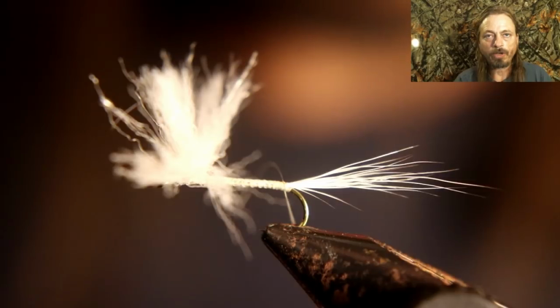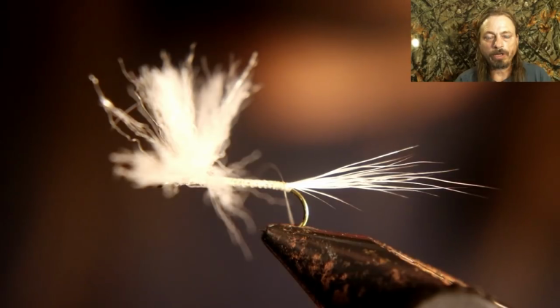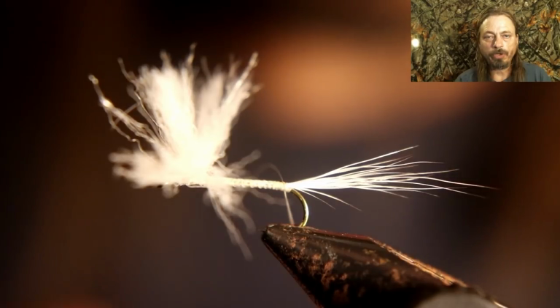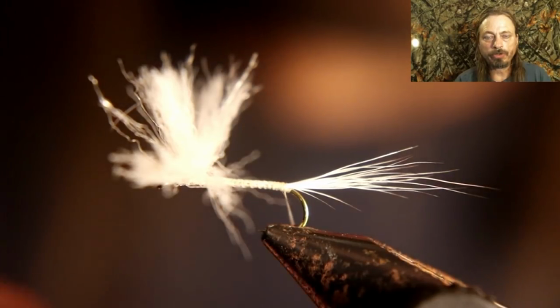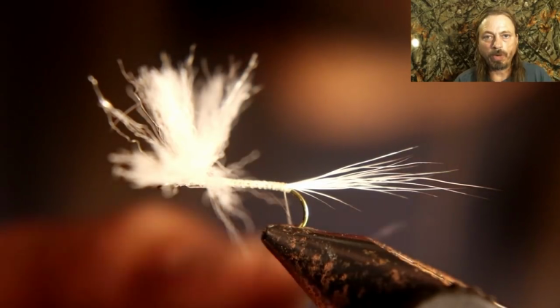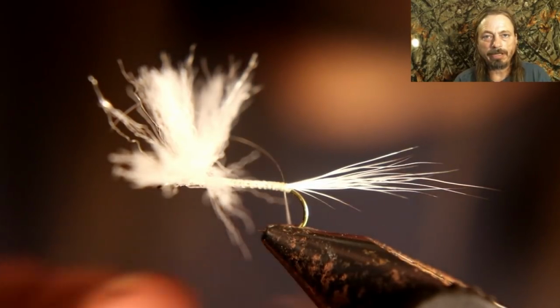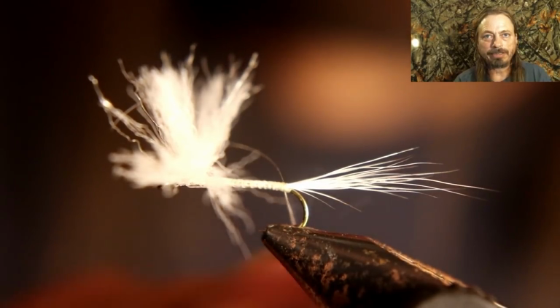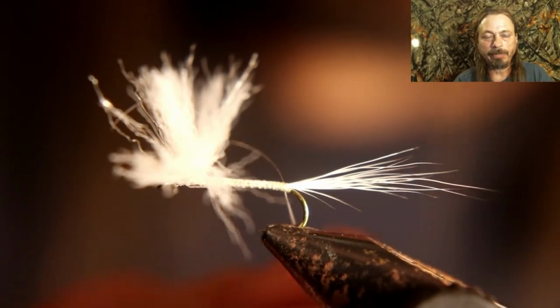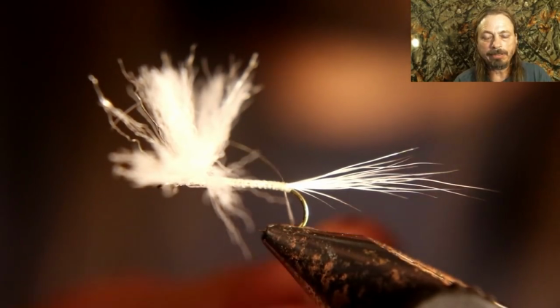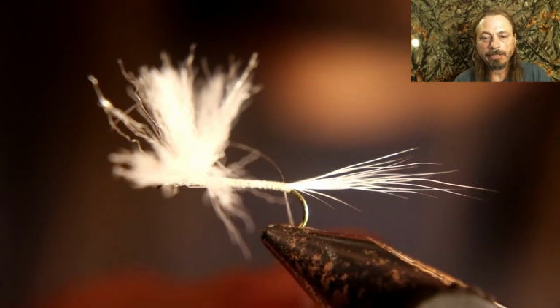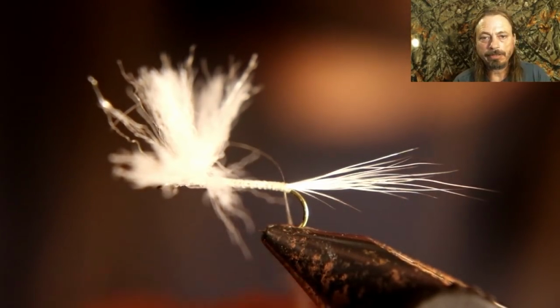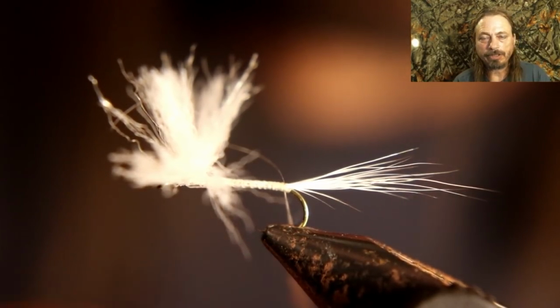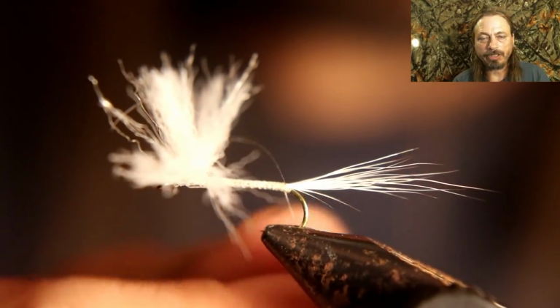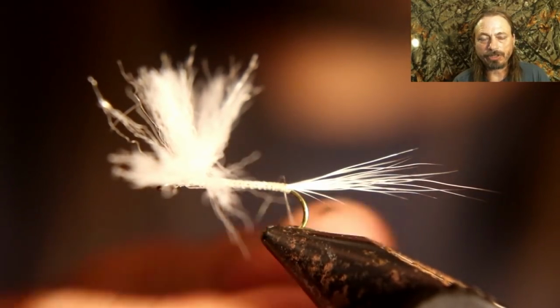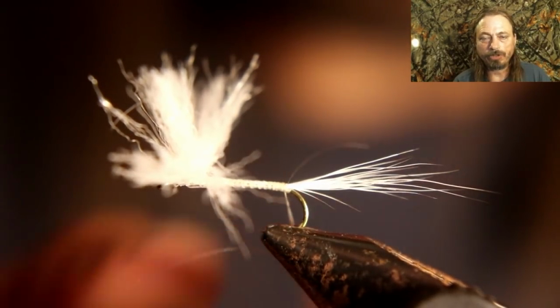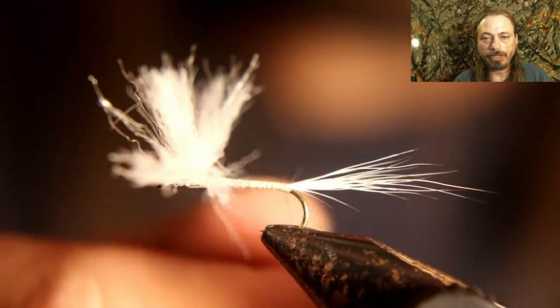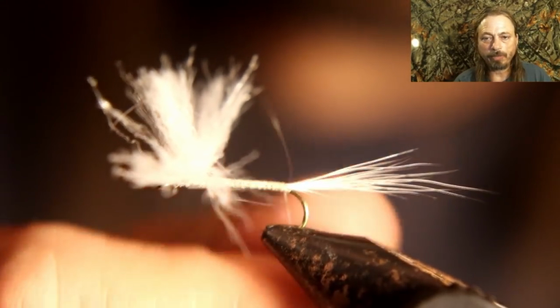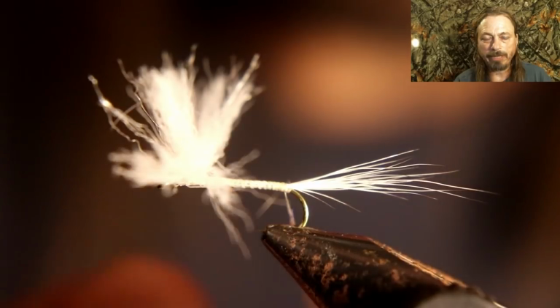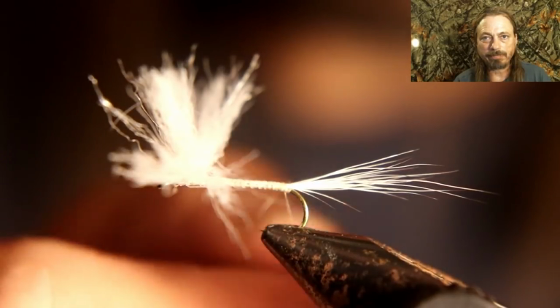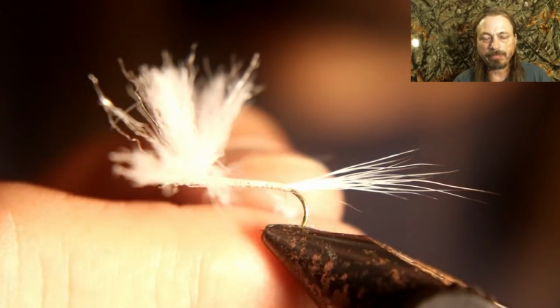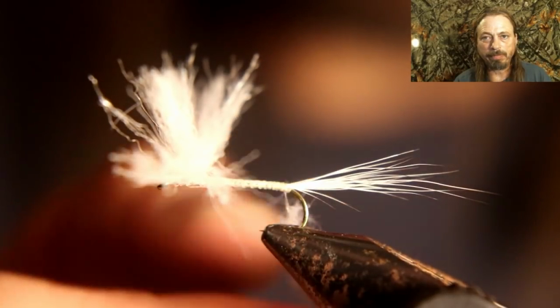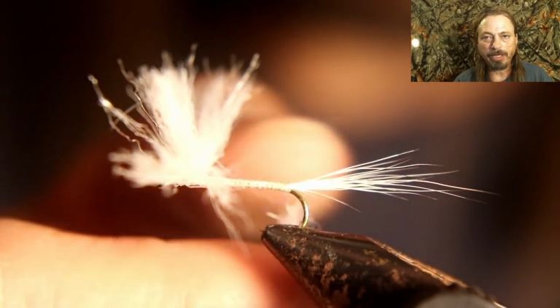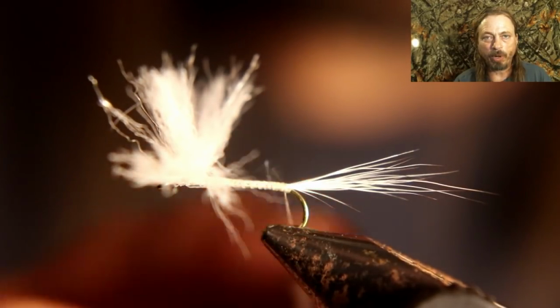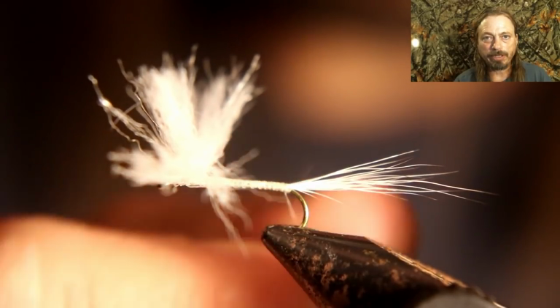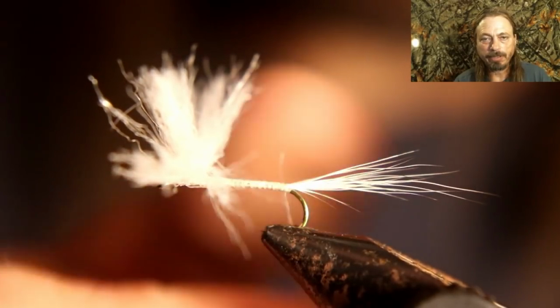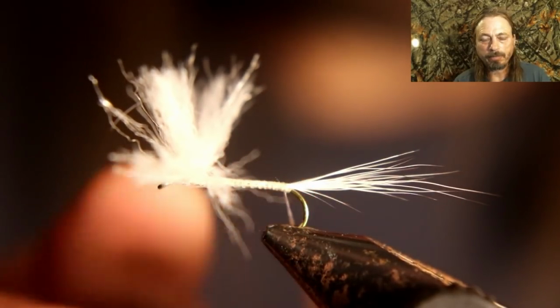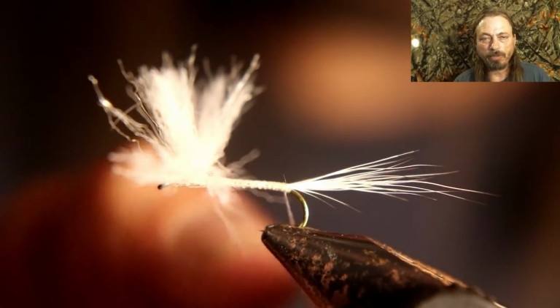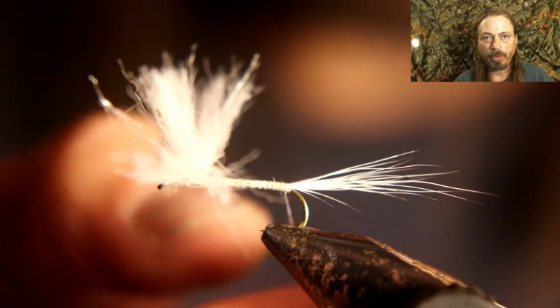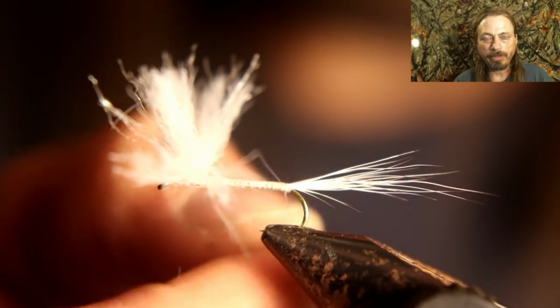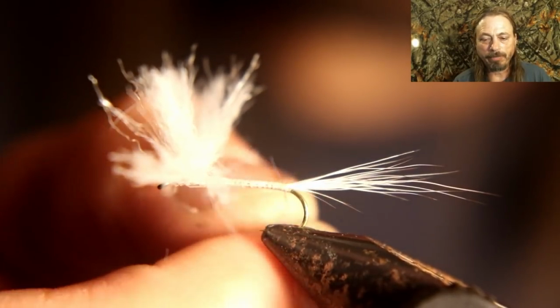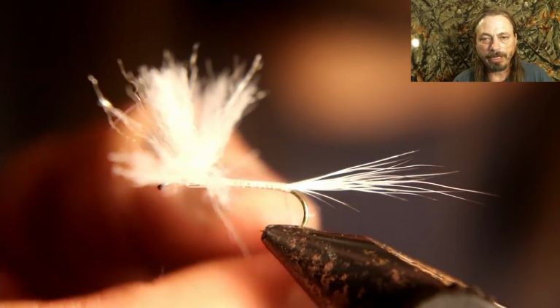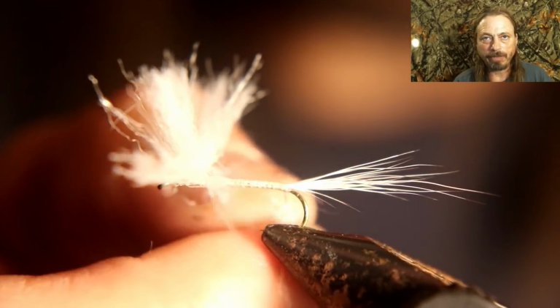We're going to use white ice dubbing, as you can see, and we're going to make the body a bit more bulky than a regular mayfly pattern.